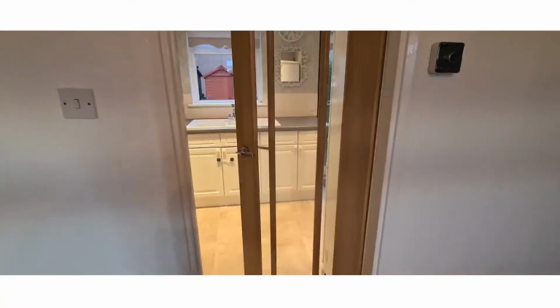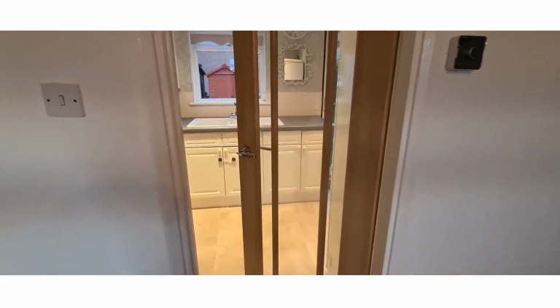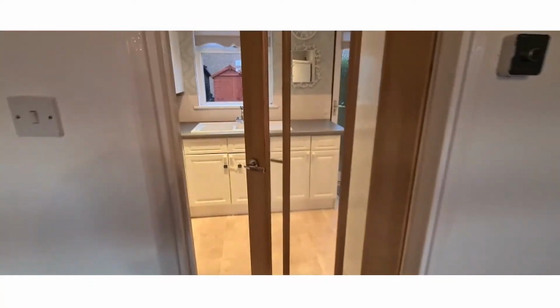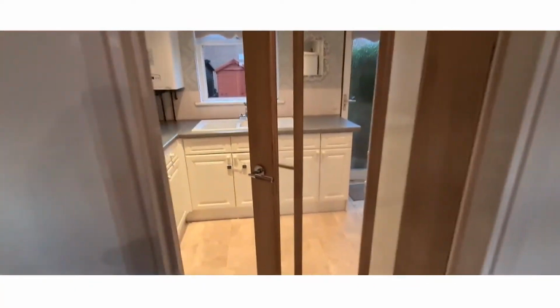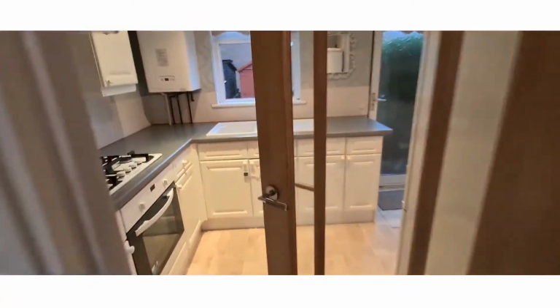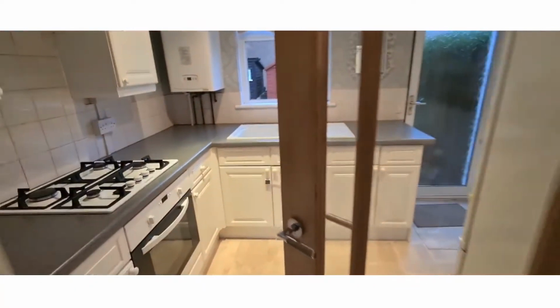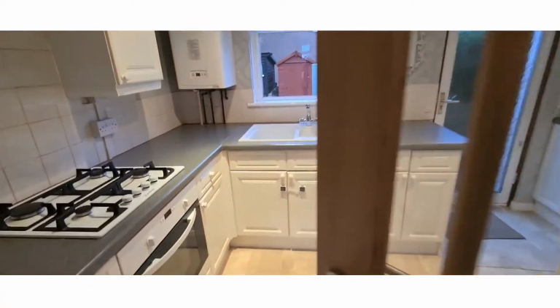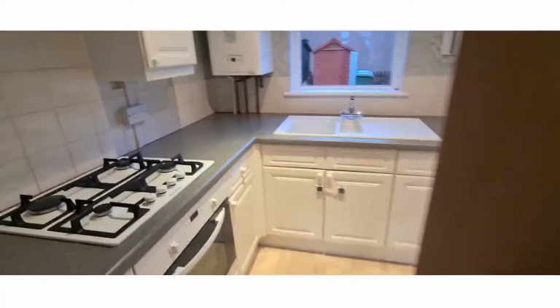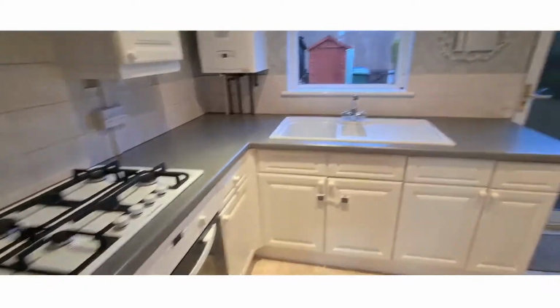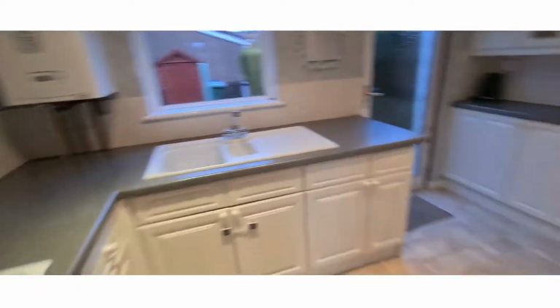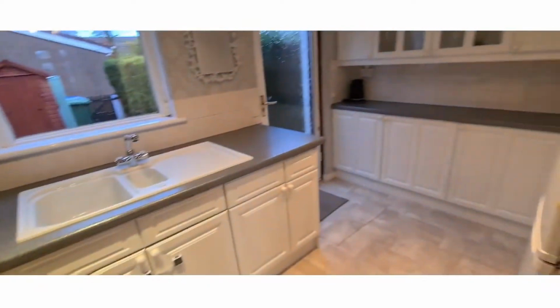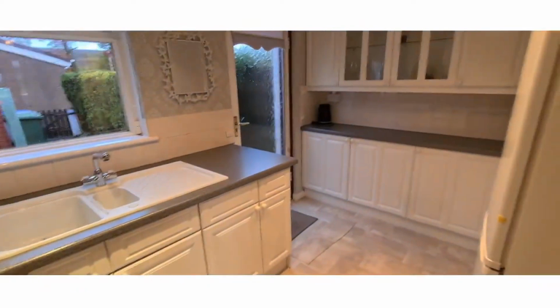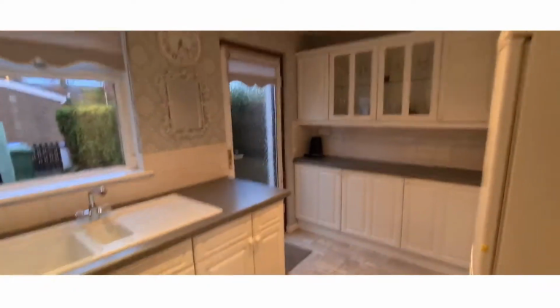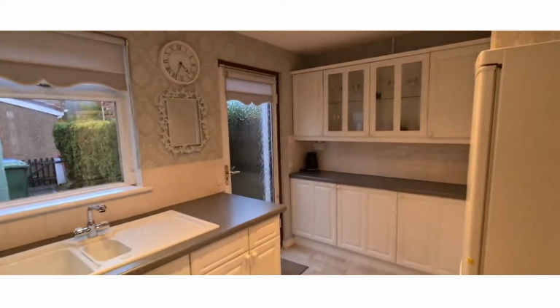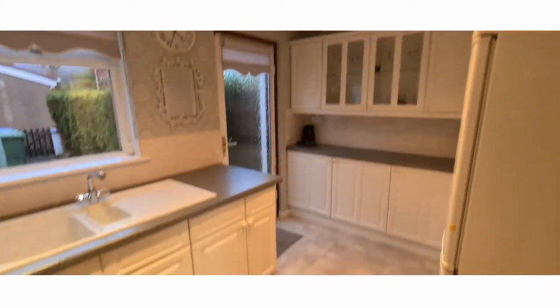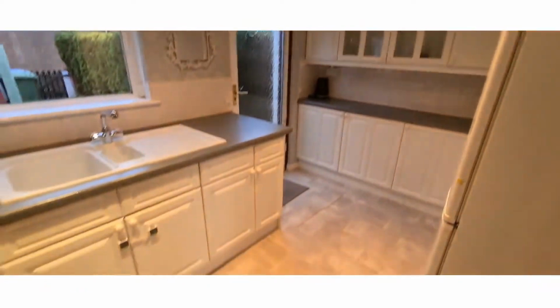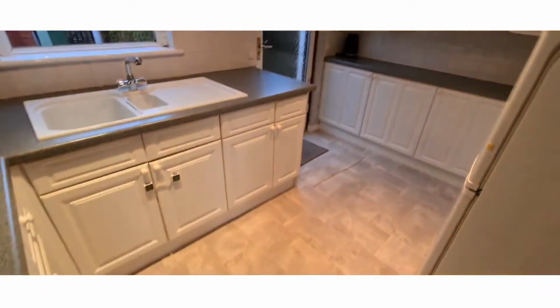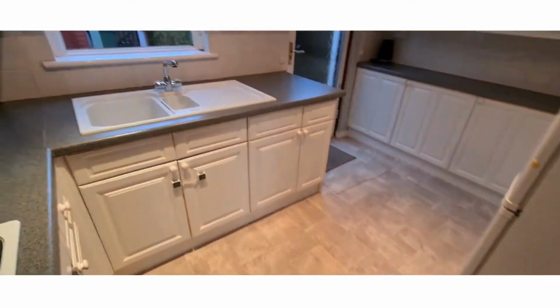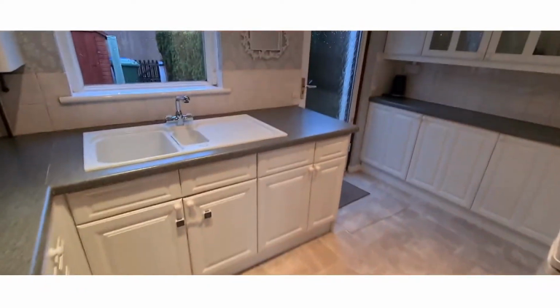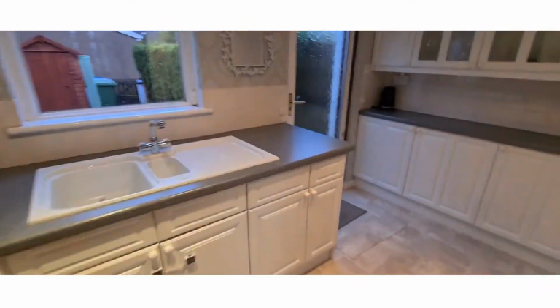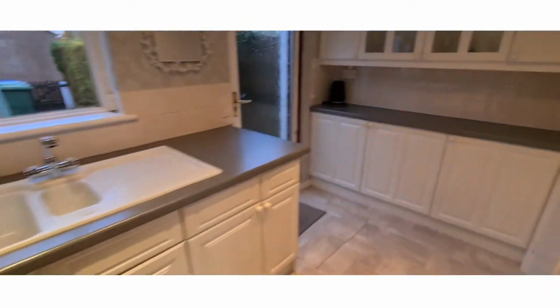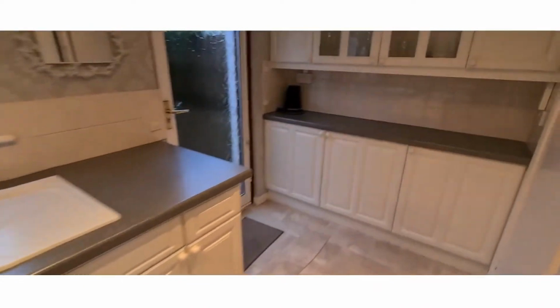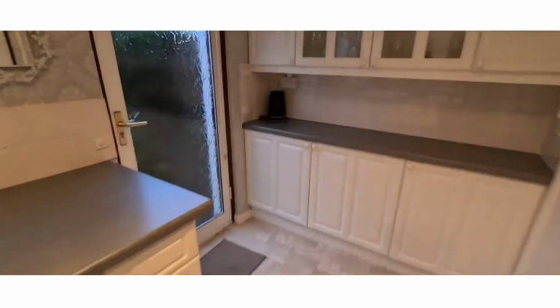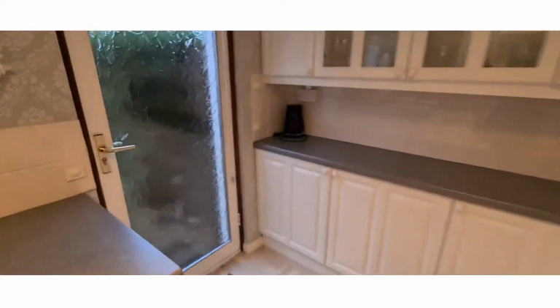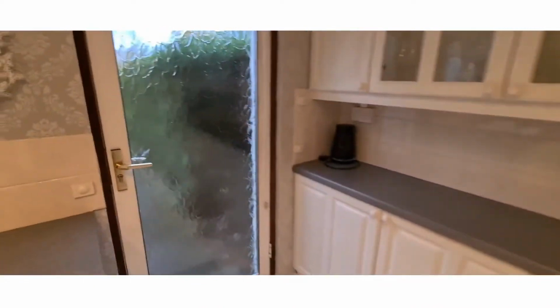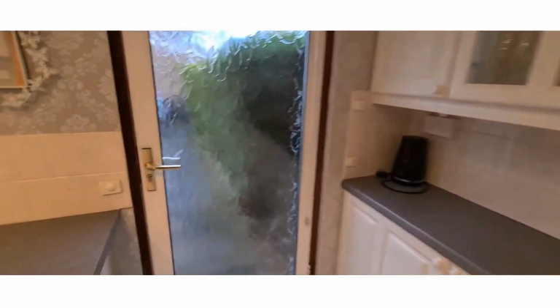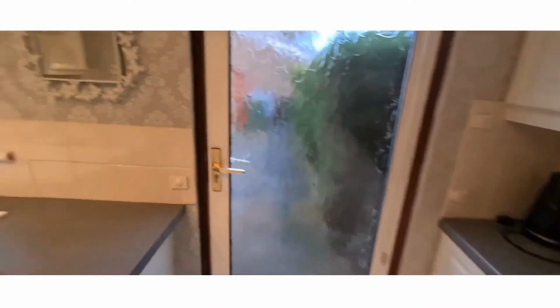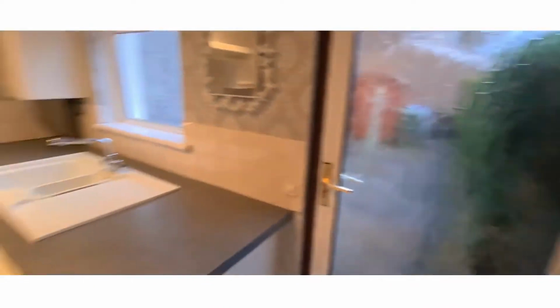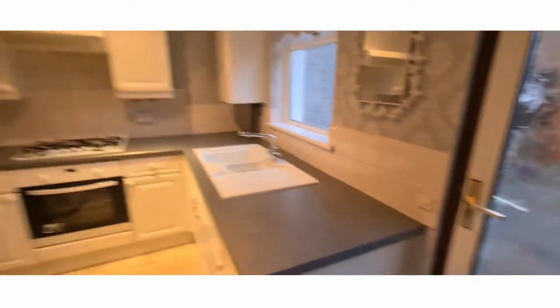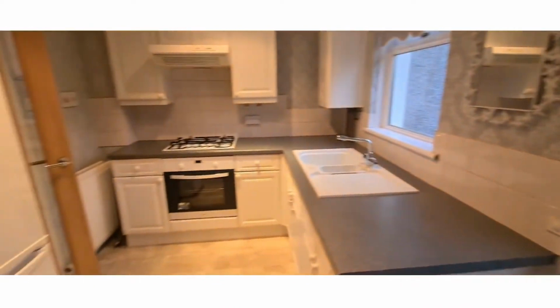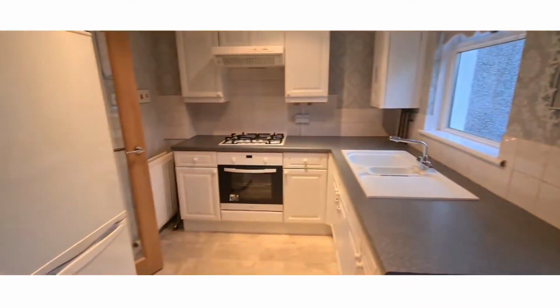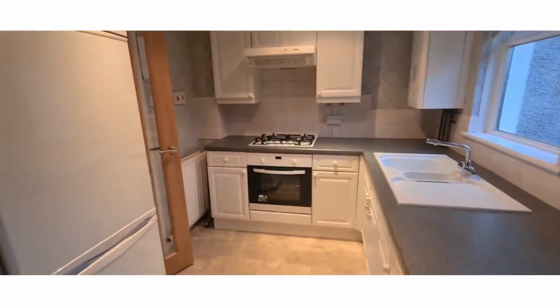And now we head into the kitchen area. As you can see, we've got a spacious kitchen with ample storage space. It also leads directly into the back garden.